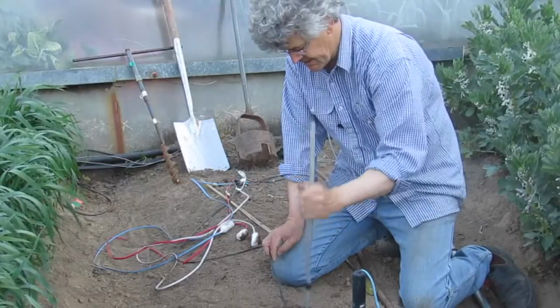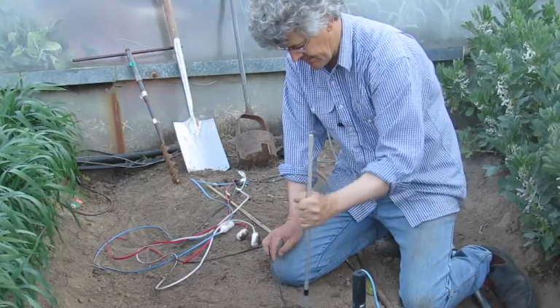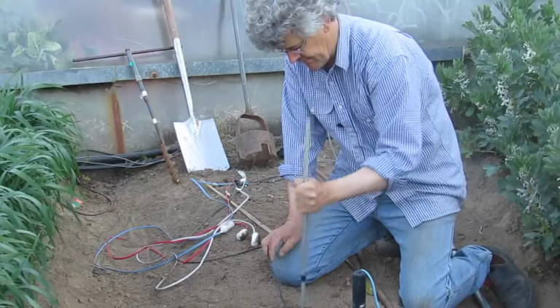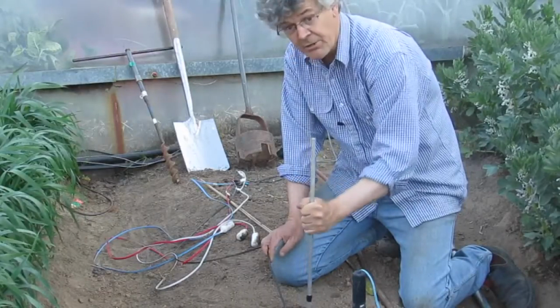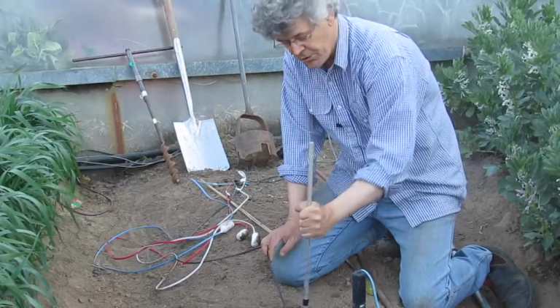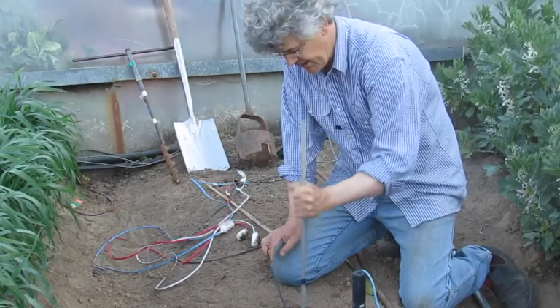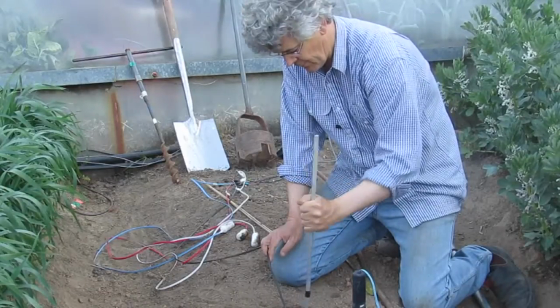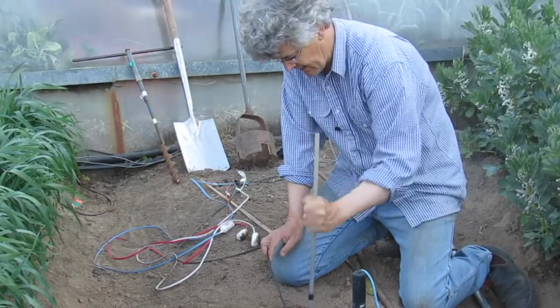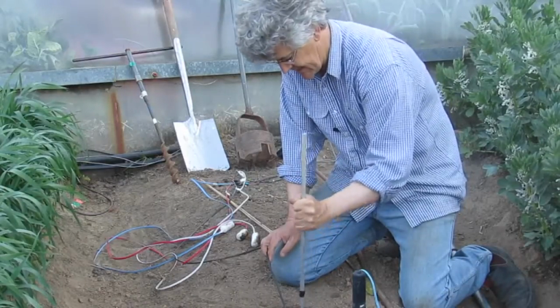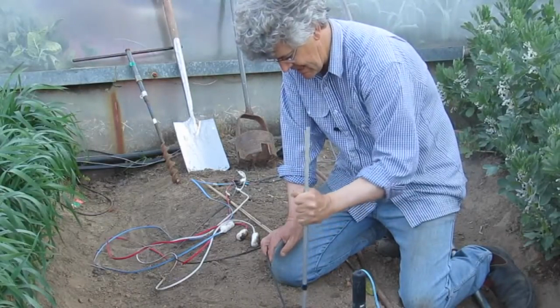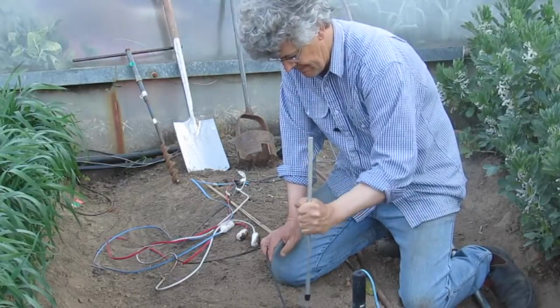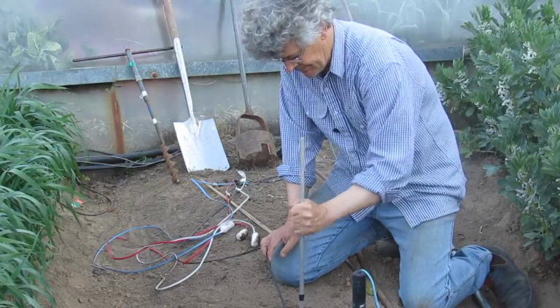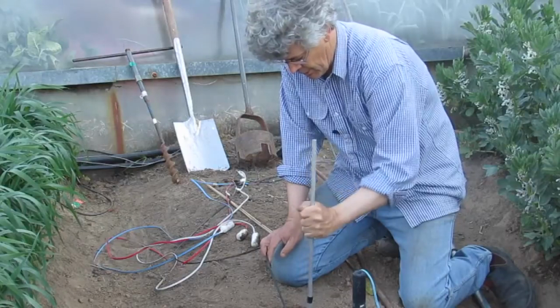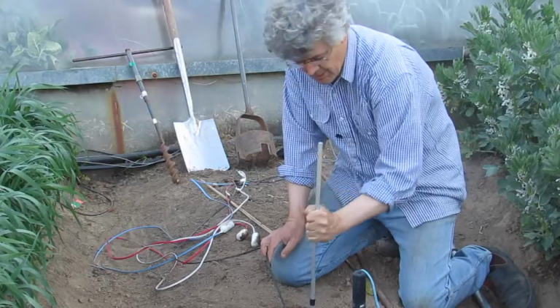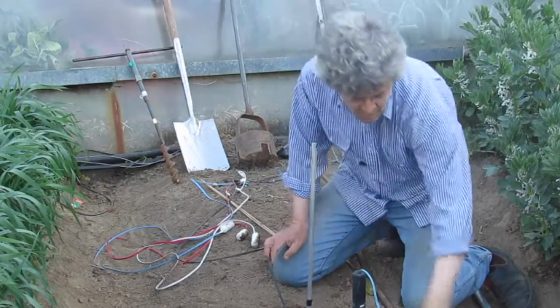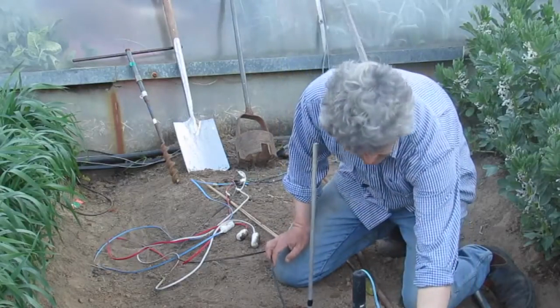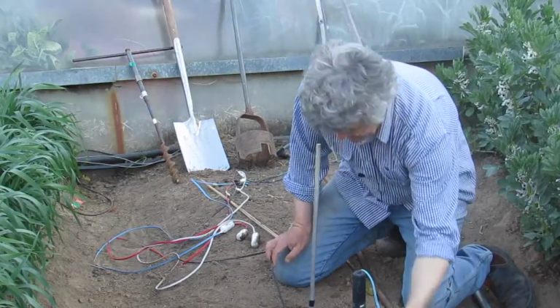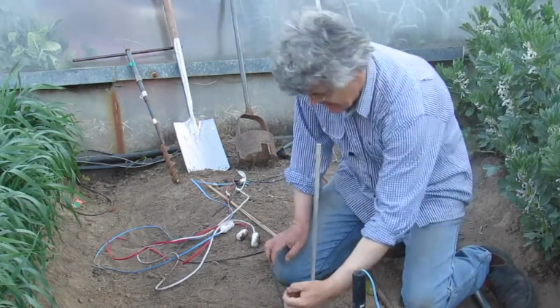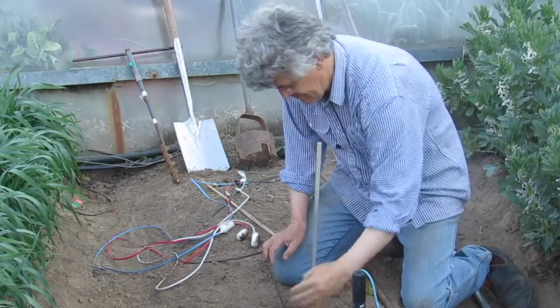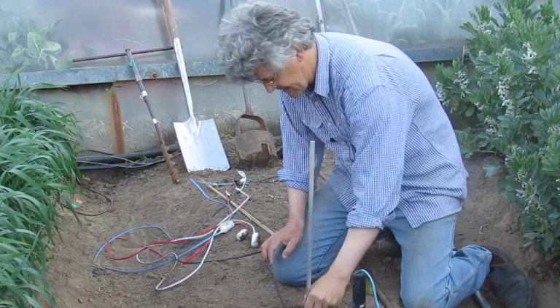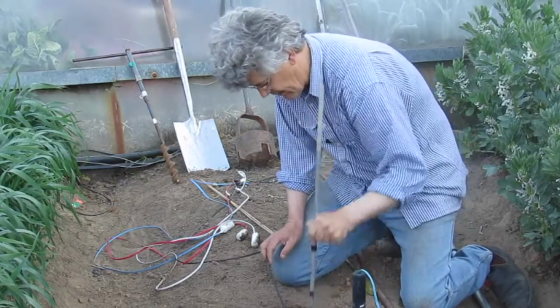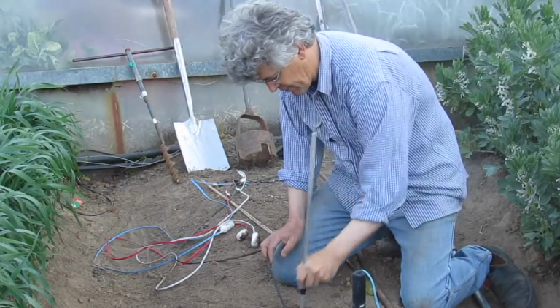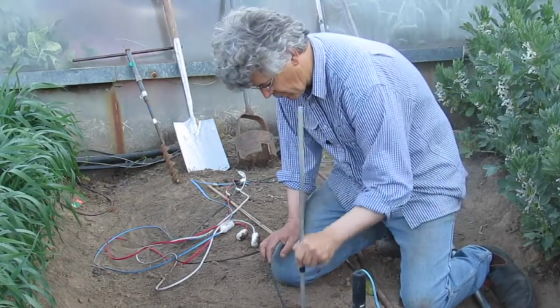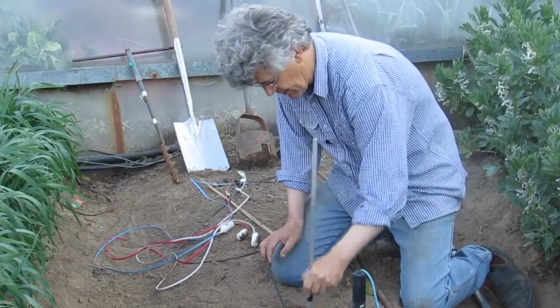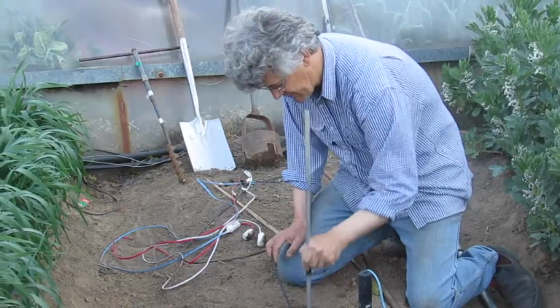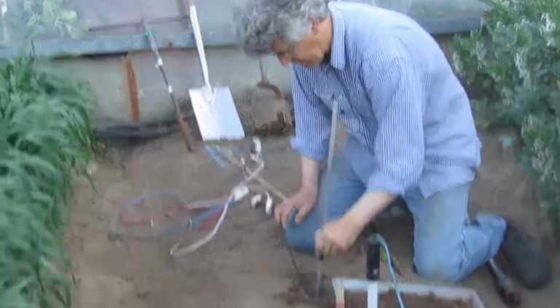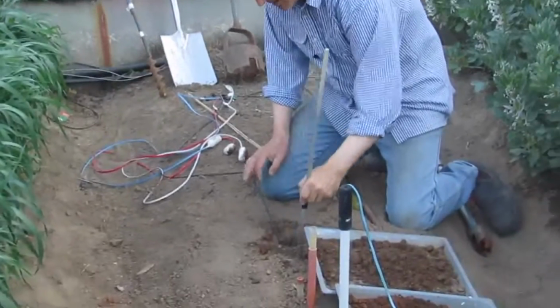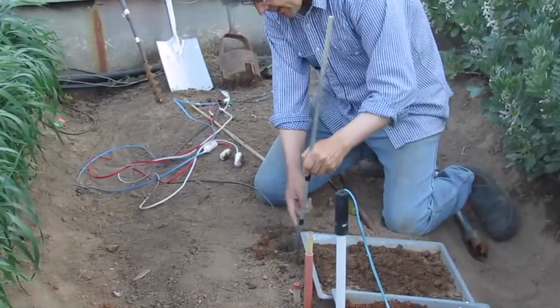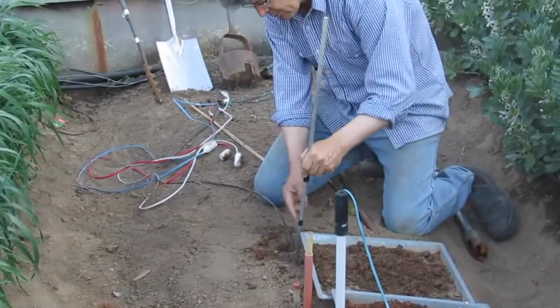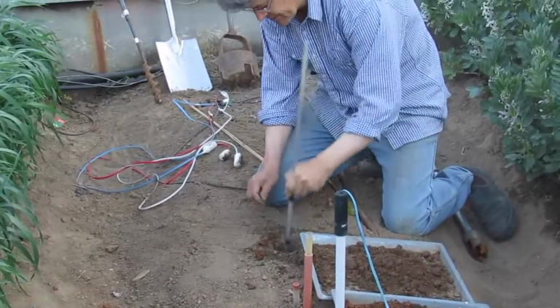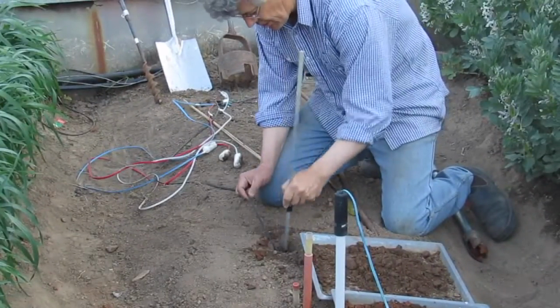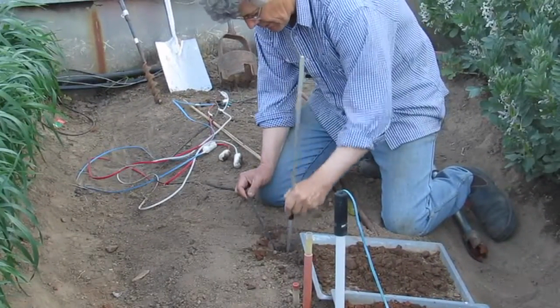You just need good contact between the soil and the sensor. These sensors are going to be at 15, 30, 45 and 60 centimetres. I can see when I've put enough soil on because the next marker will come in to show.